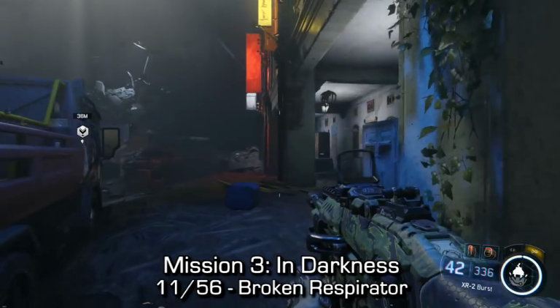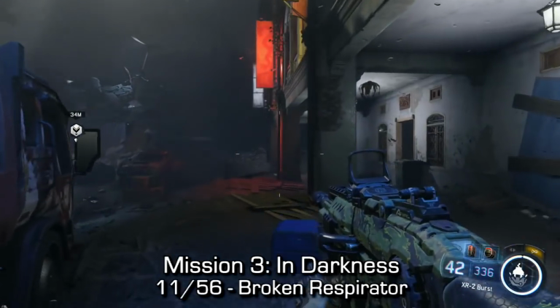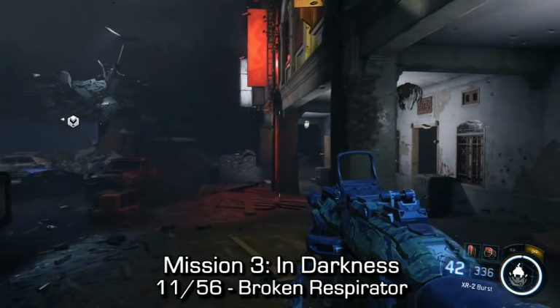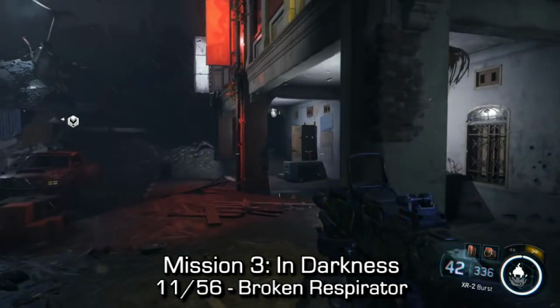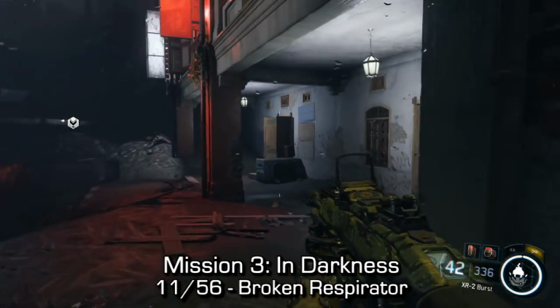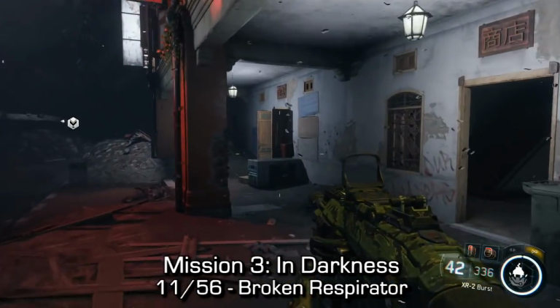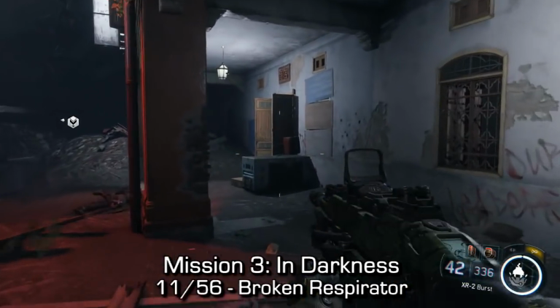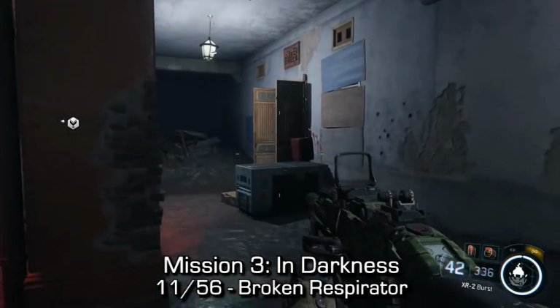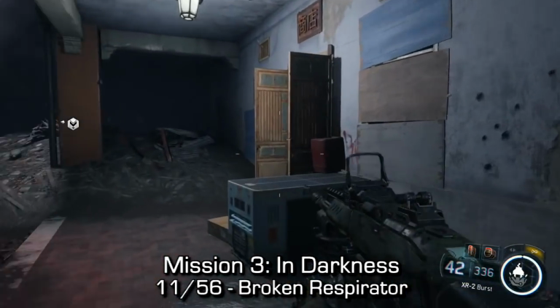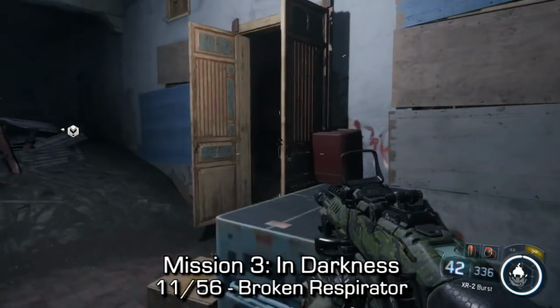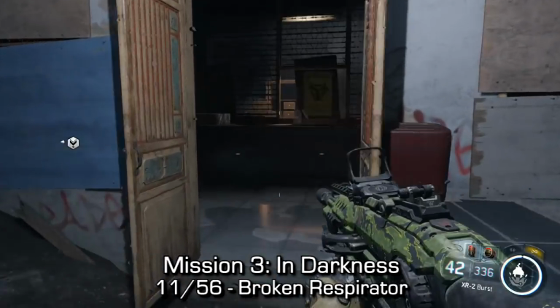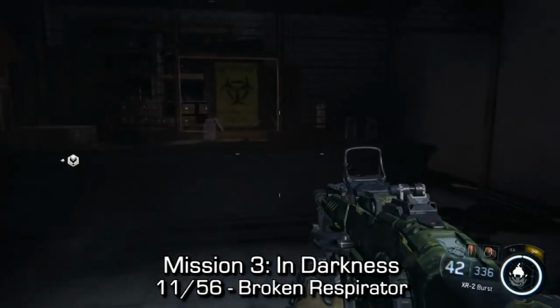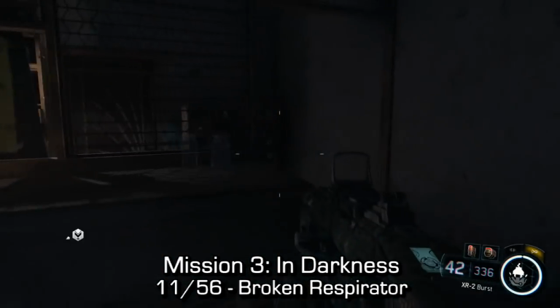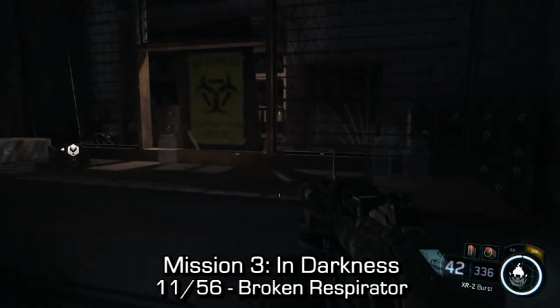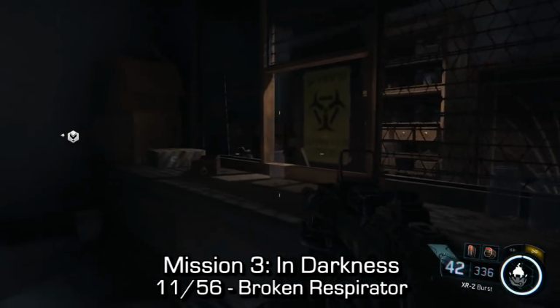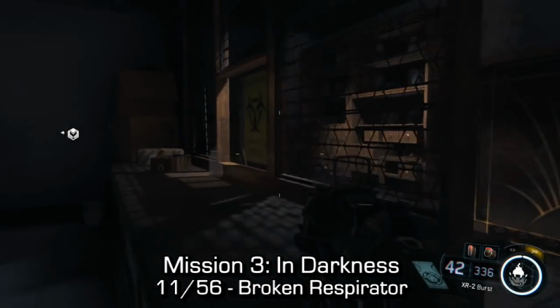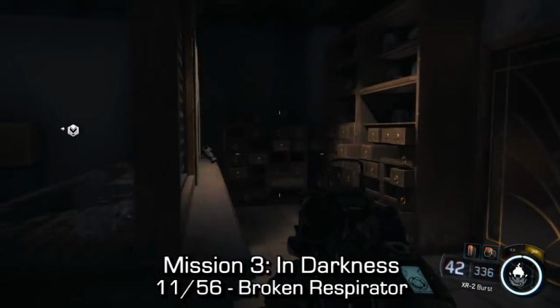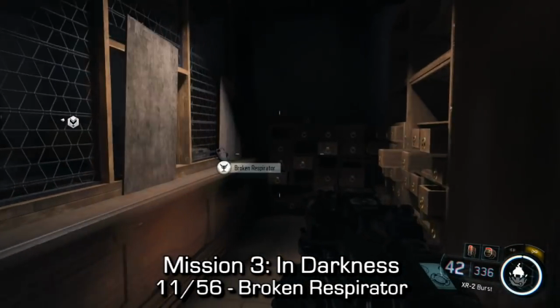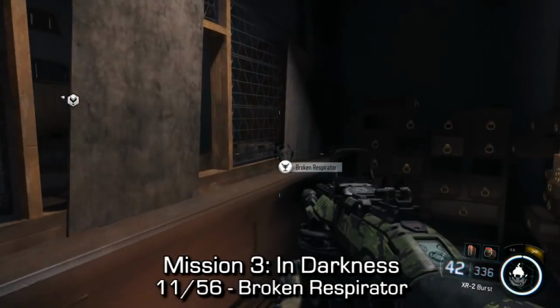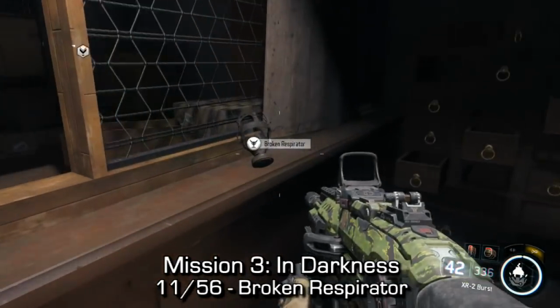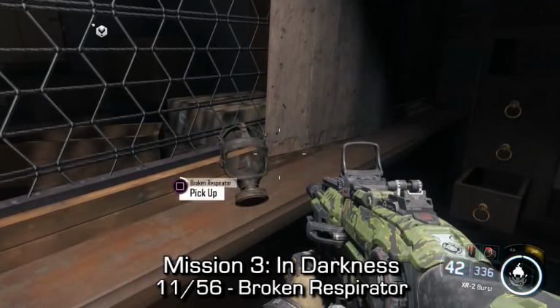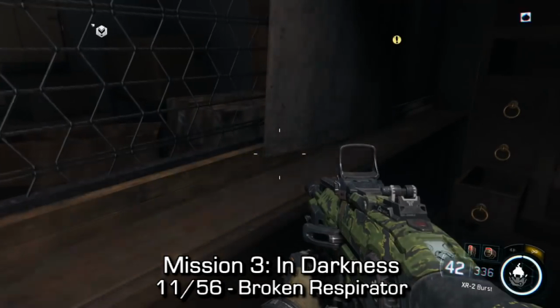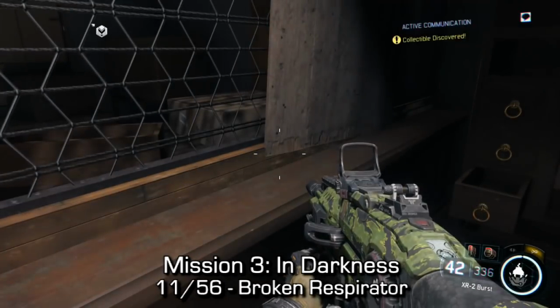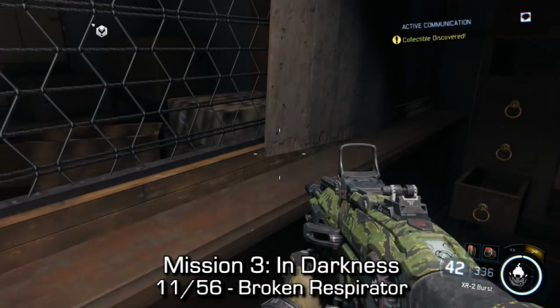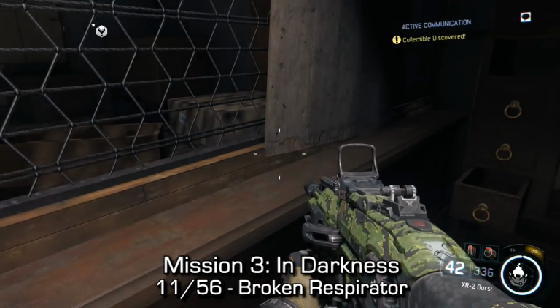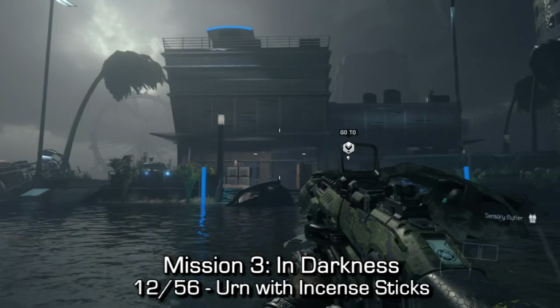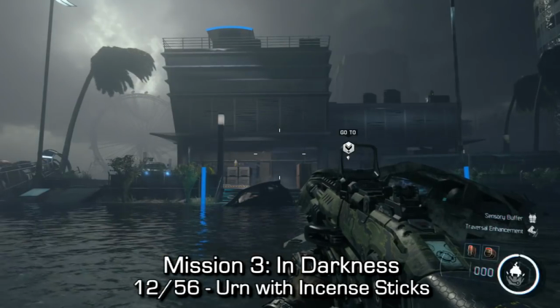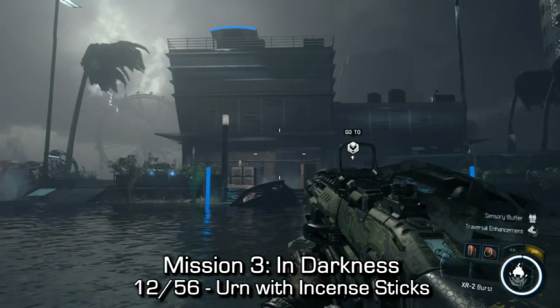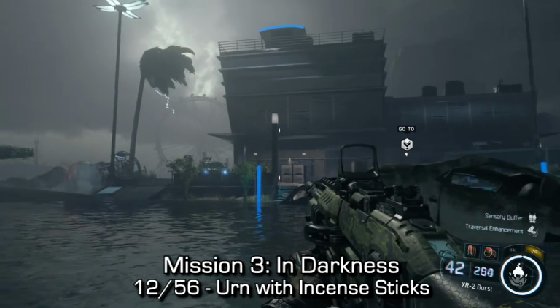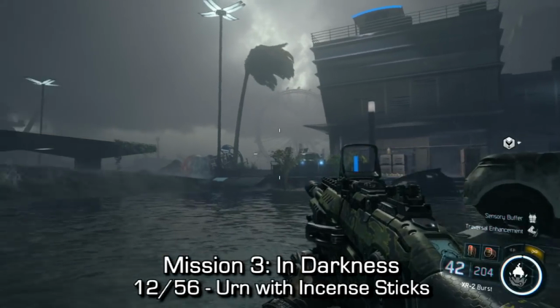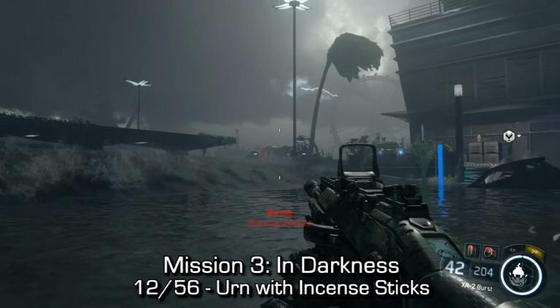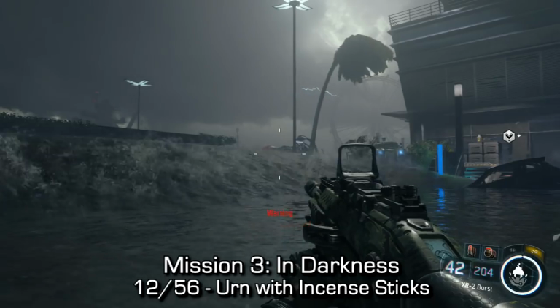Near the beginning of mission three, In Darkness, the broken respirator can be found in the first major battle area. Before making your way up and getting into the high winds area, you'll want to come to the right-hand side, go through the door. You'll find a kind of mailing post office and behind the desk you can find it.